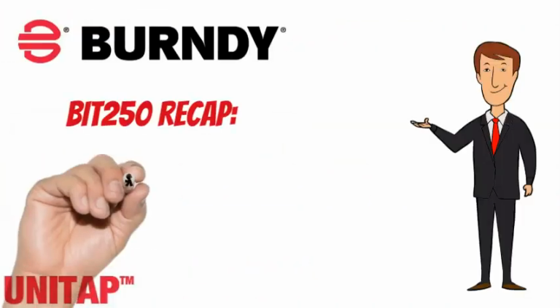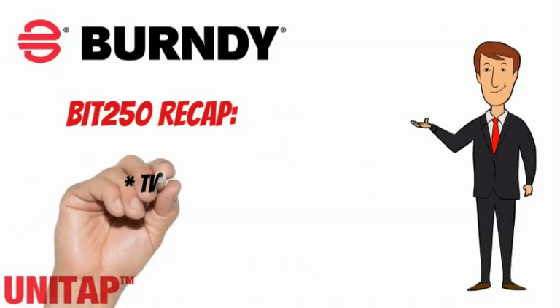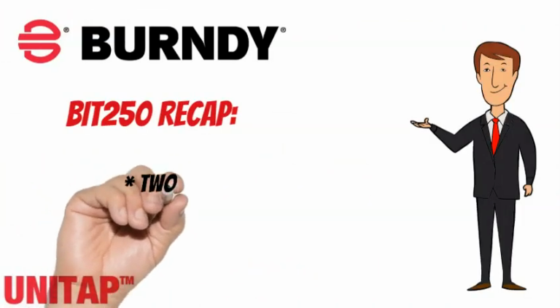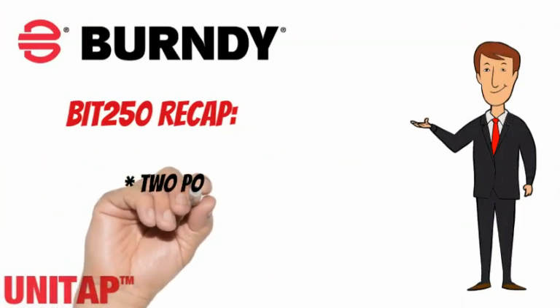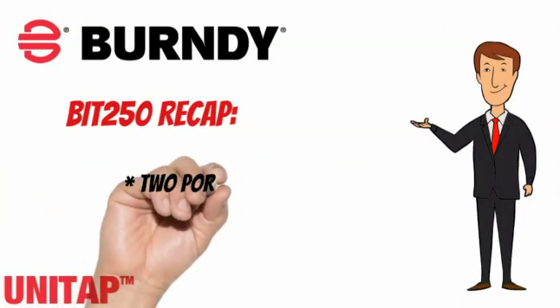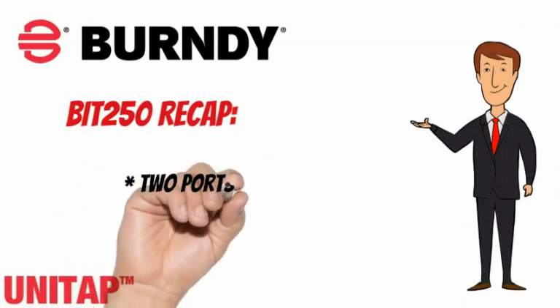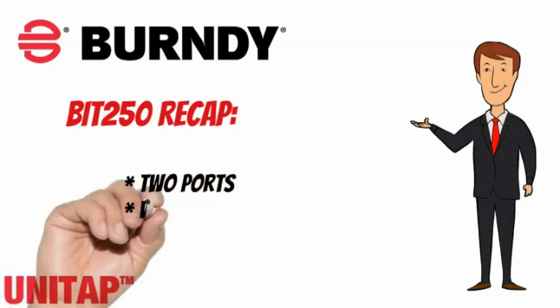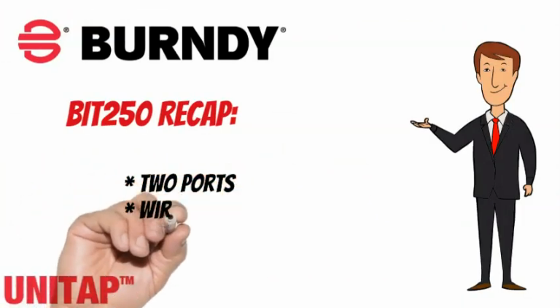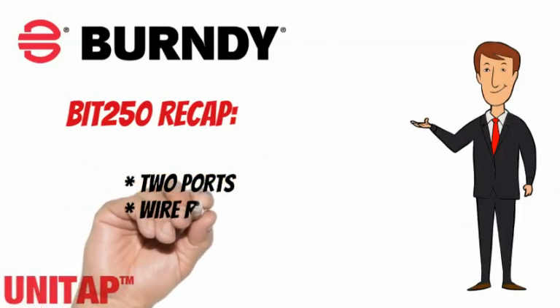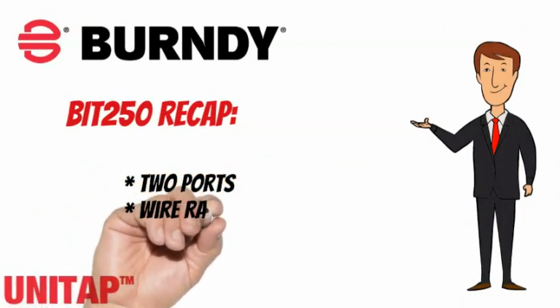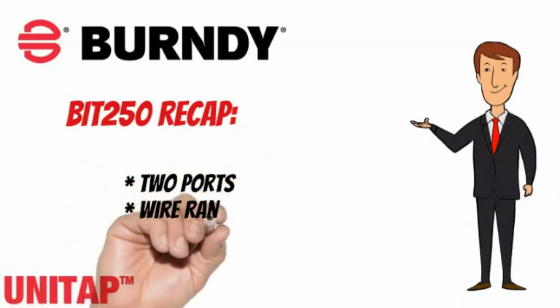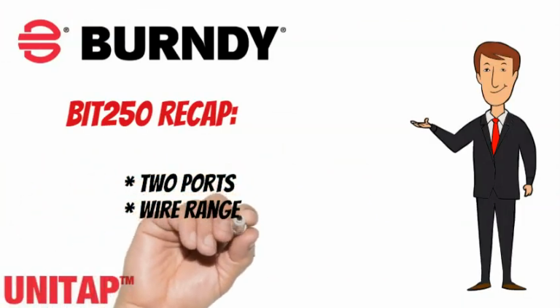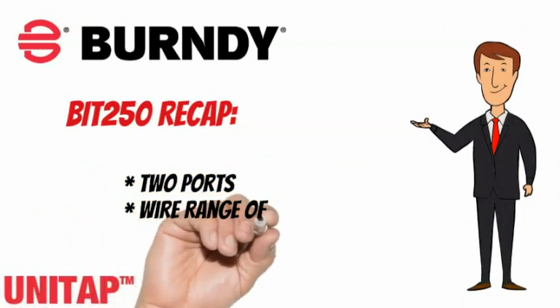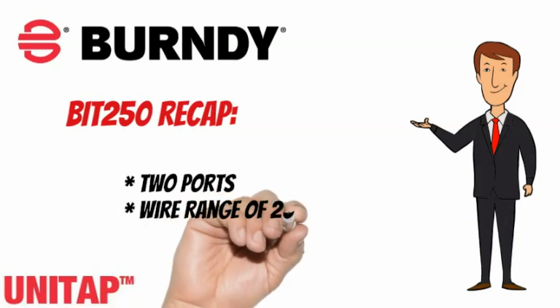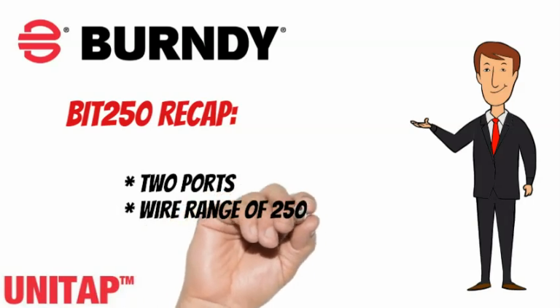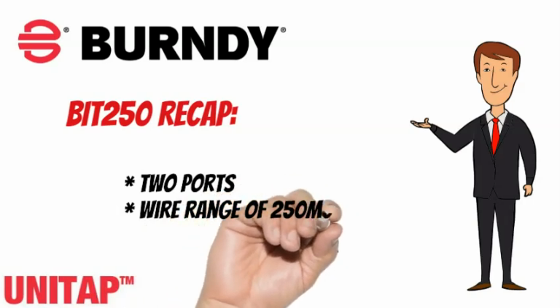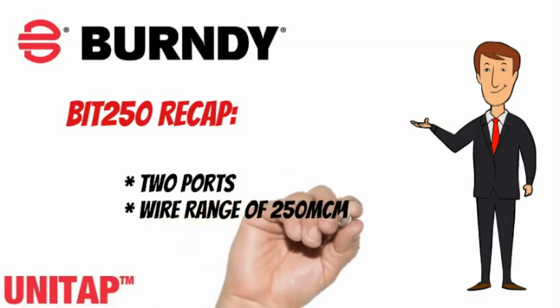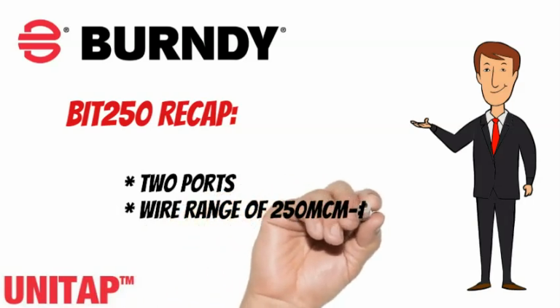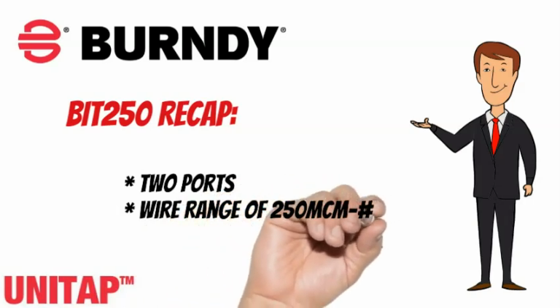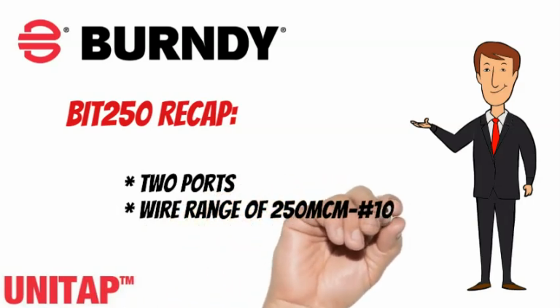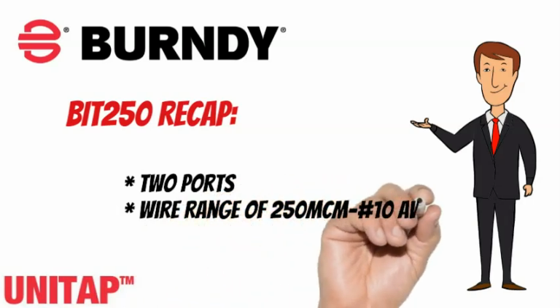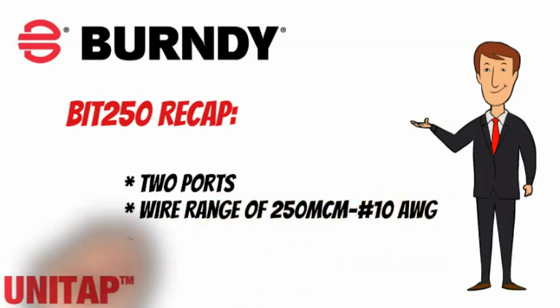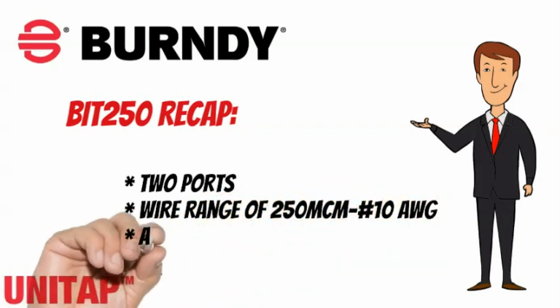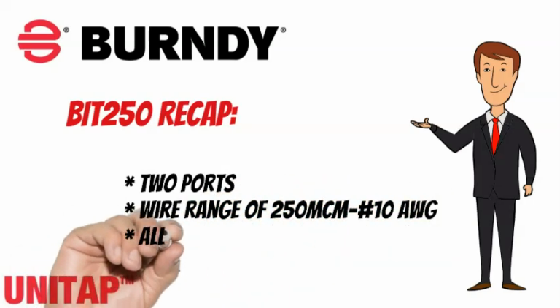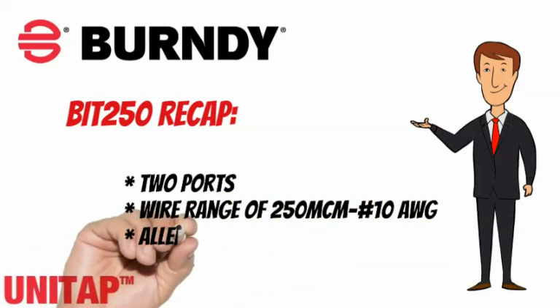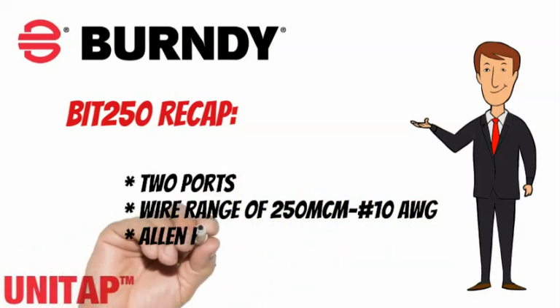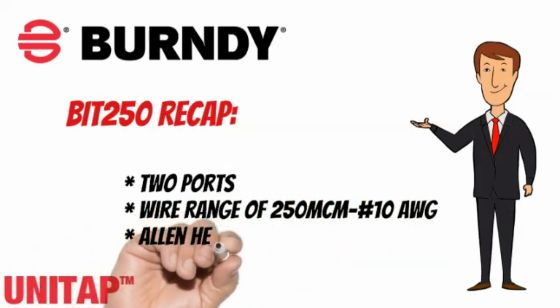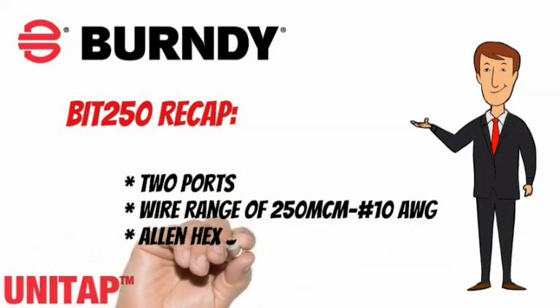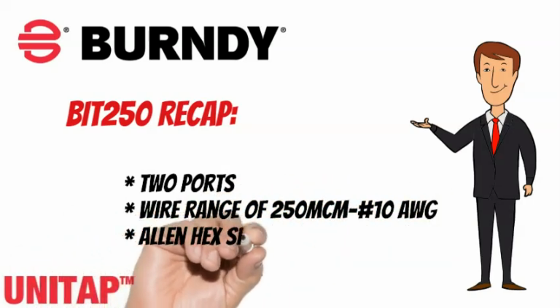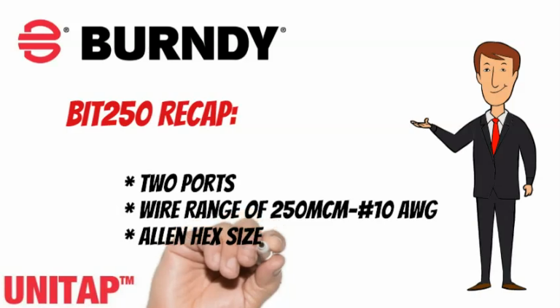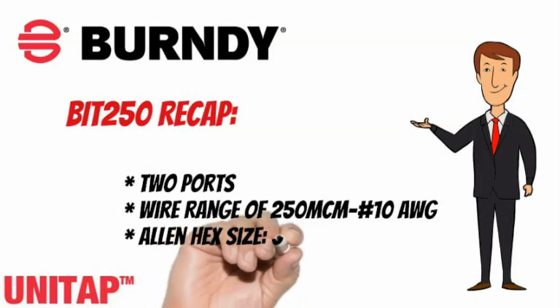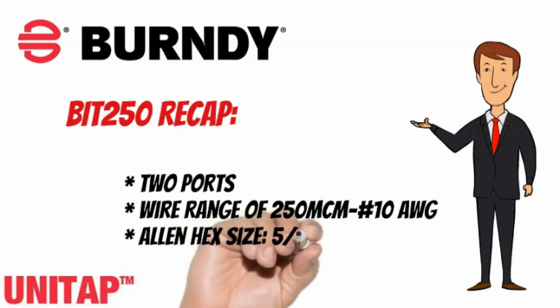To recap, the Burndy Unitap BIT250 has two ports, a wire range of 250 MCM to No. 10 AWG, and an Allen hex size of 5/16 inches.